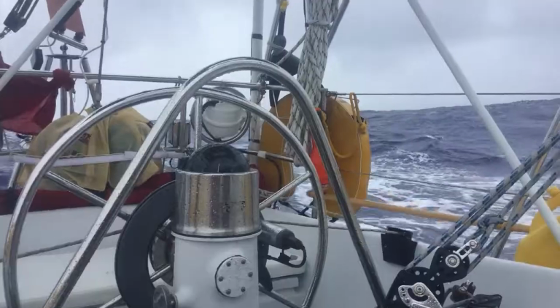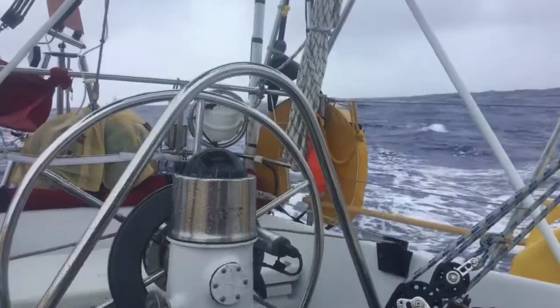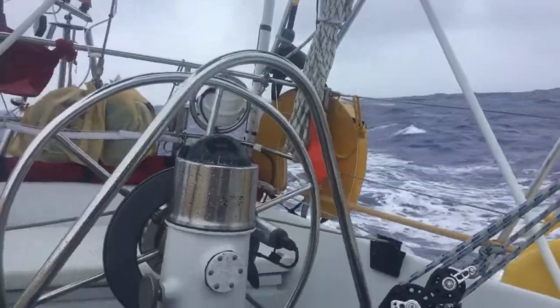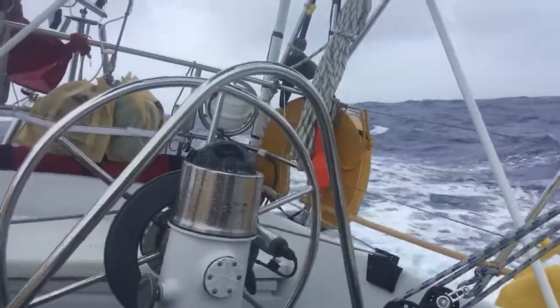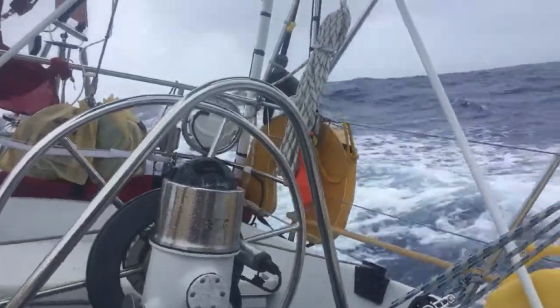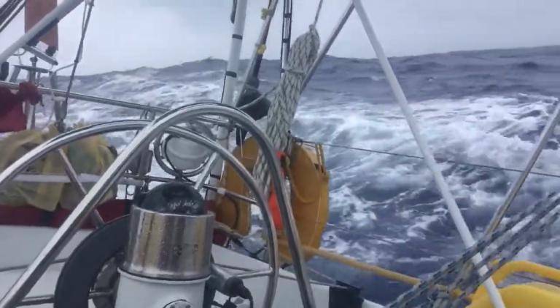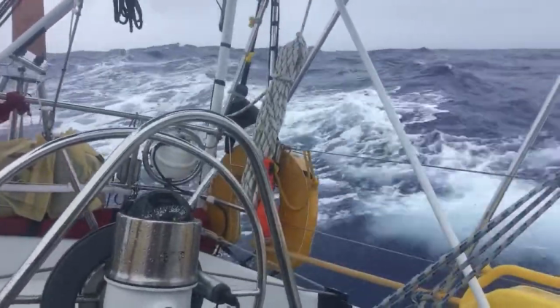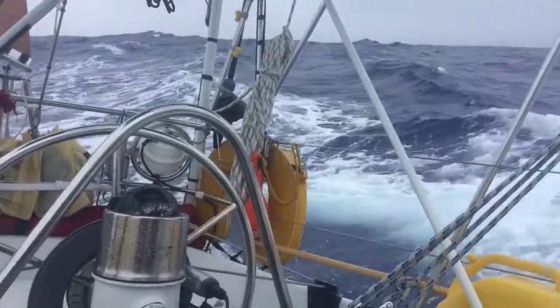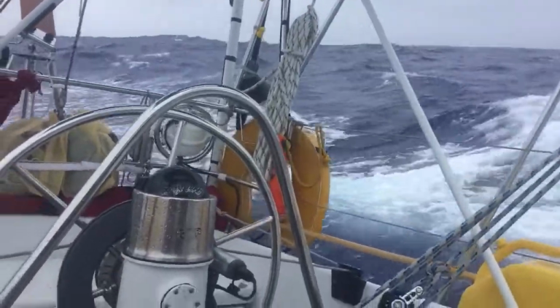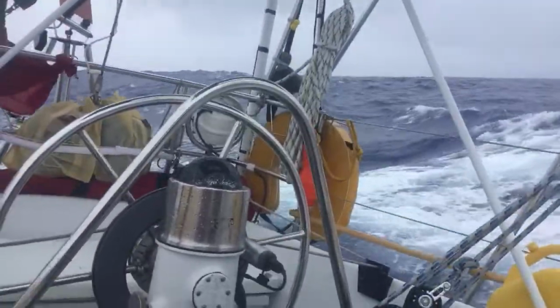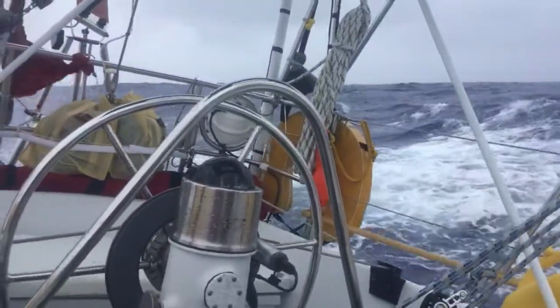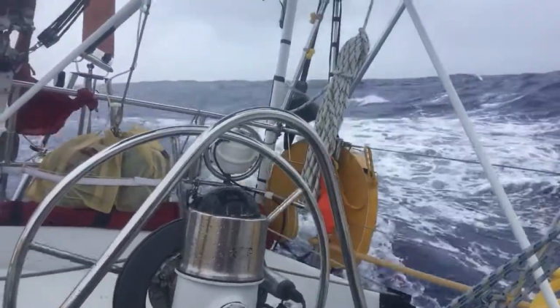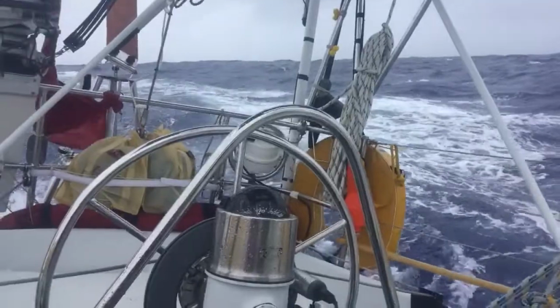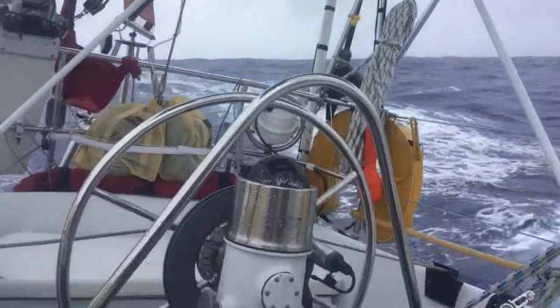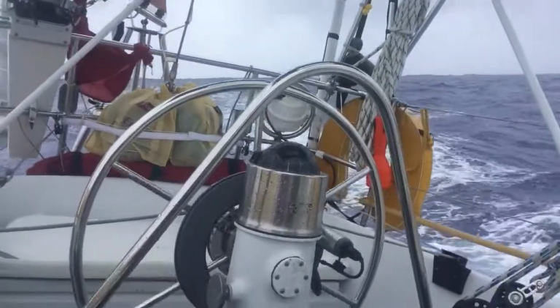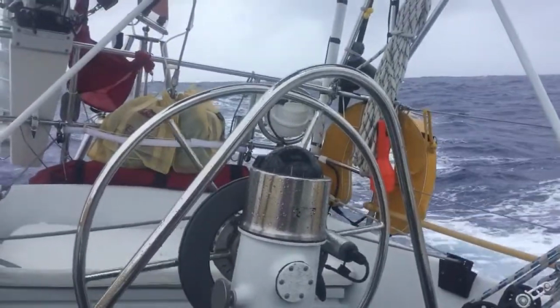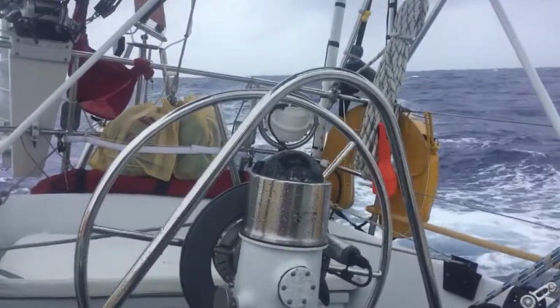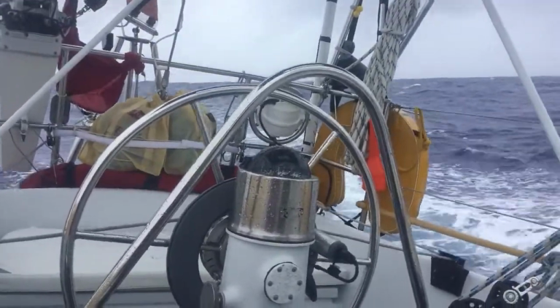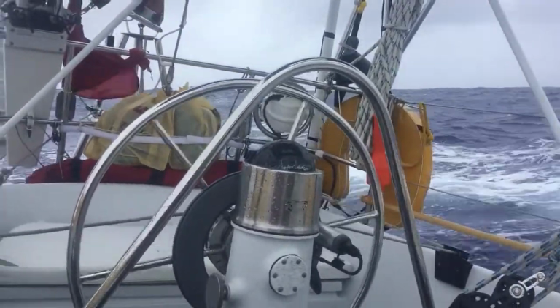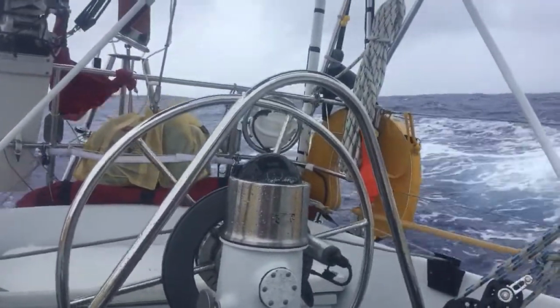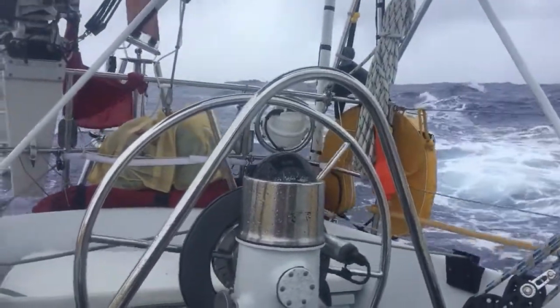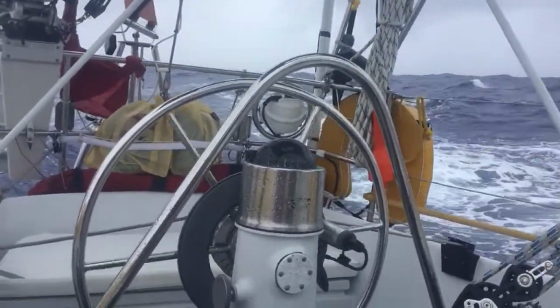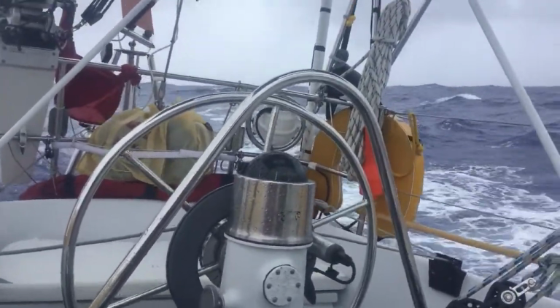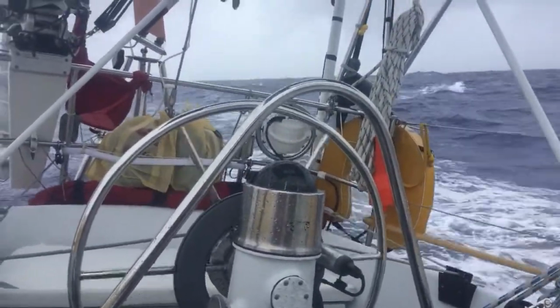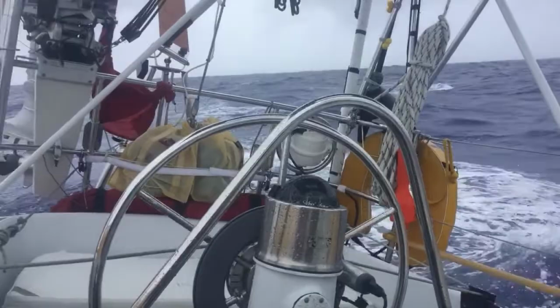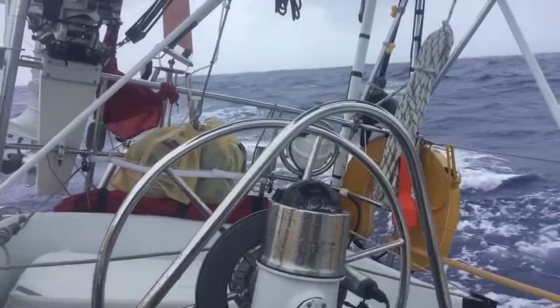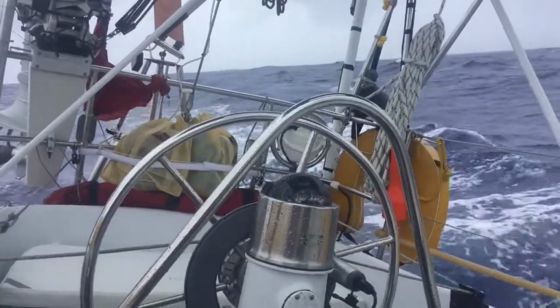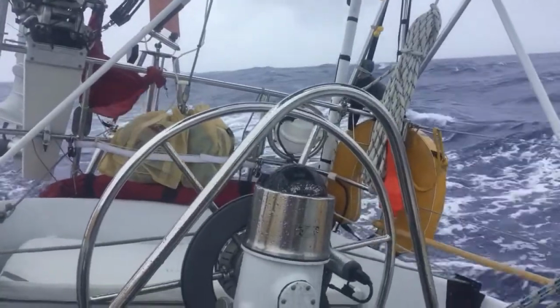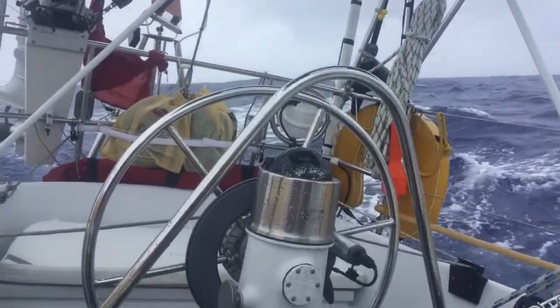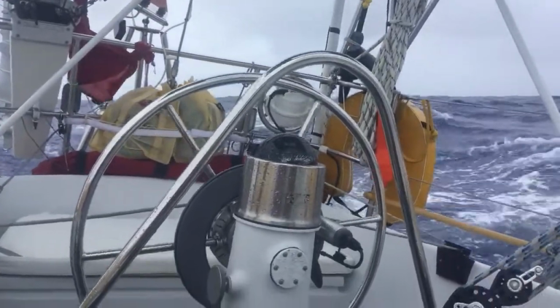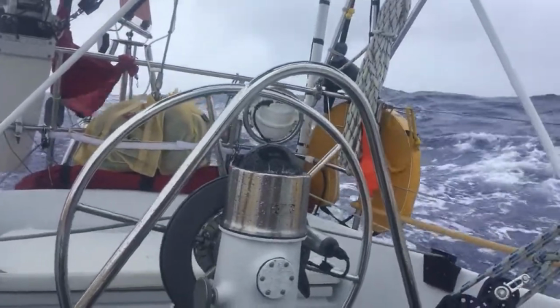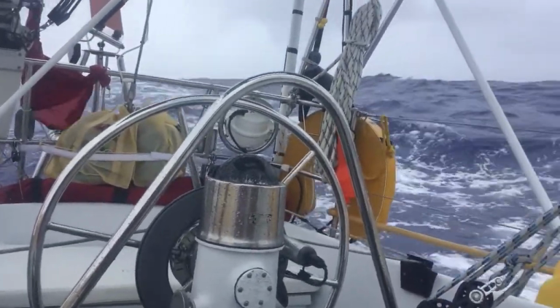Here we are, day three on our way to the Azores. We're on a beam reach. We've just gone through a squall with Jonas on watch where we had up to 20 metres per second of wind.